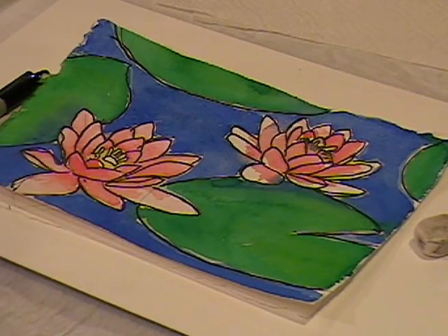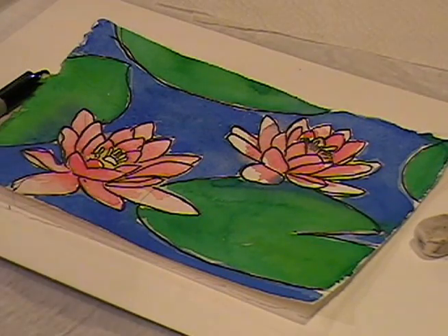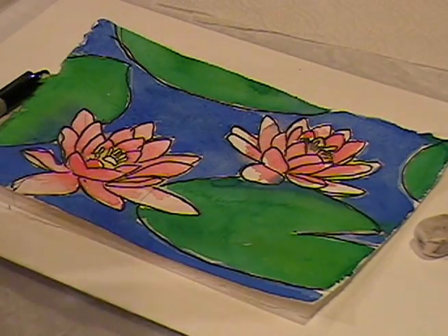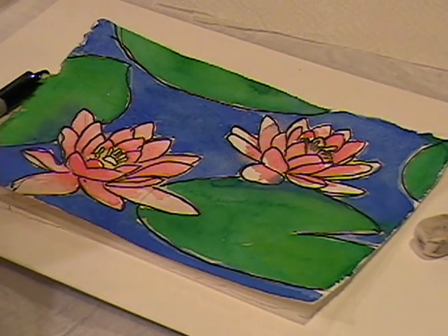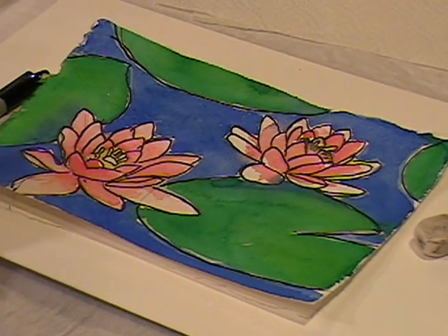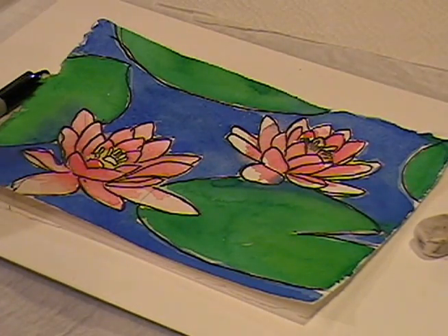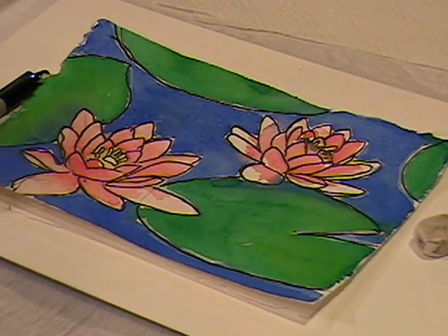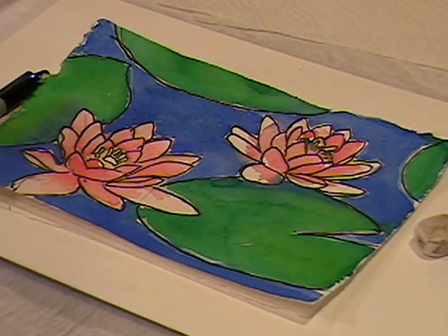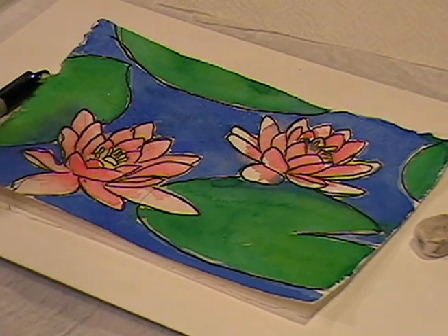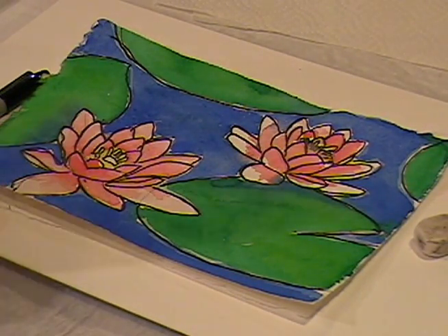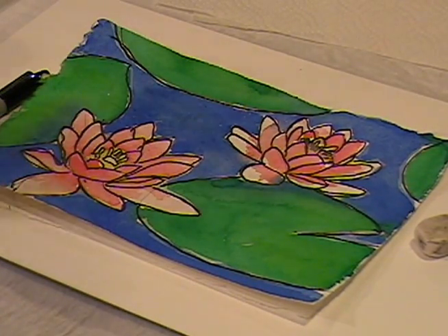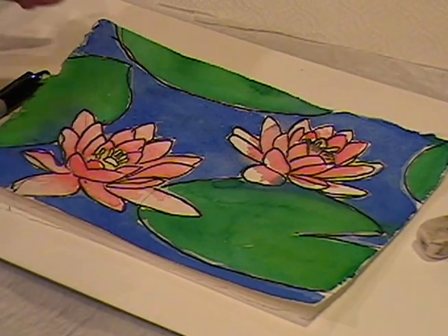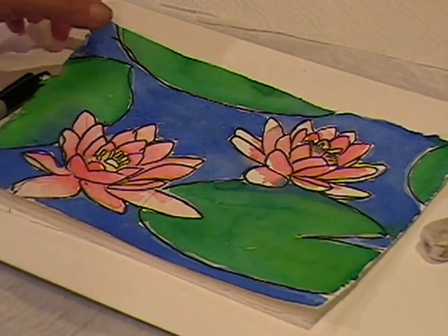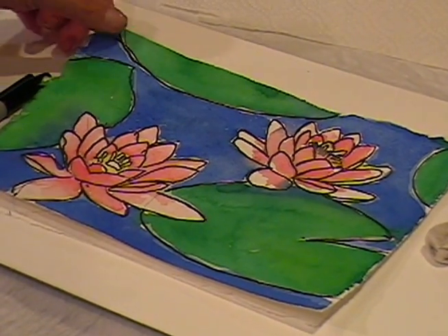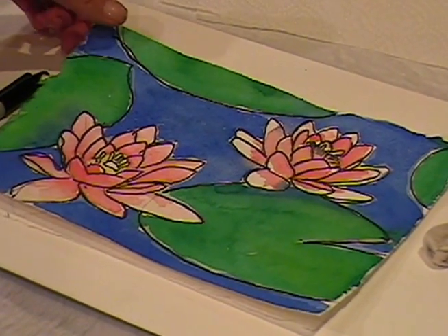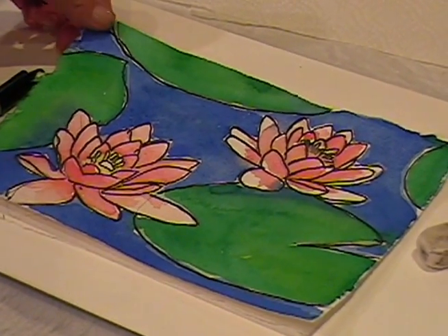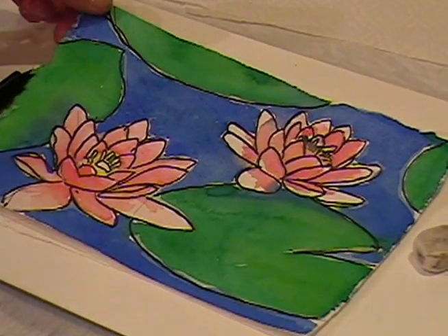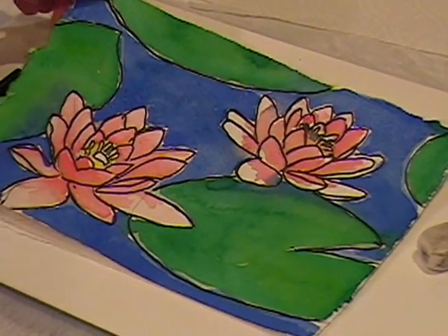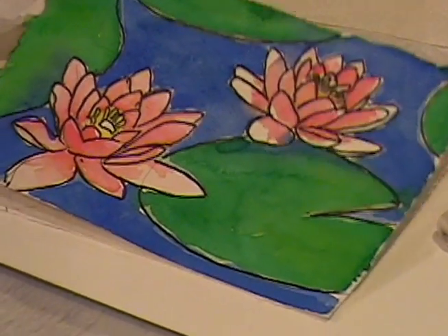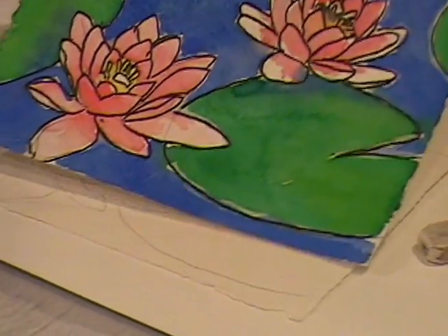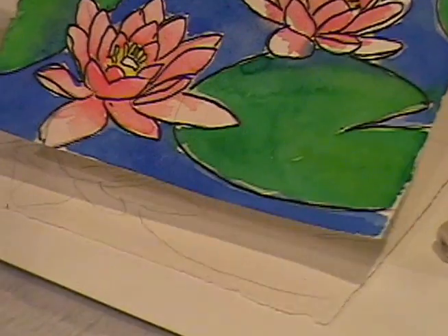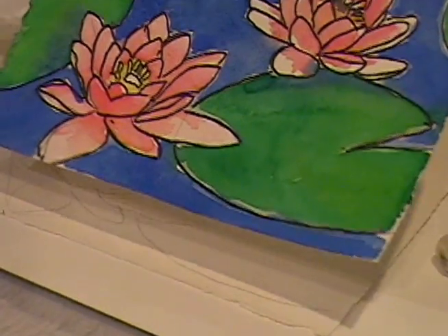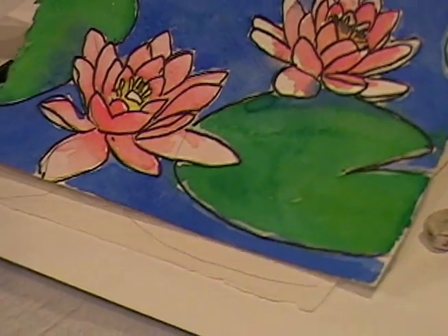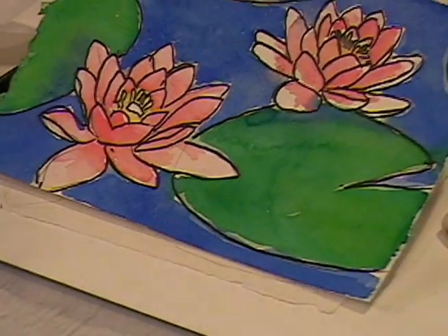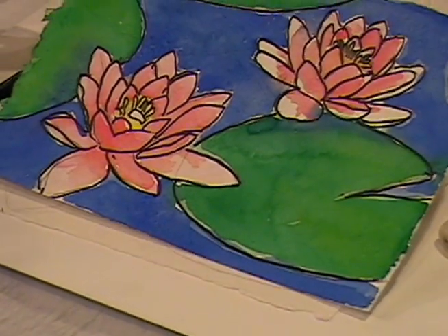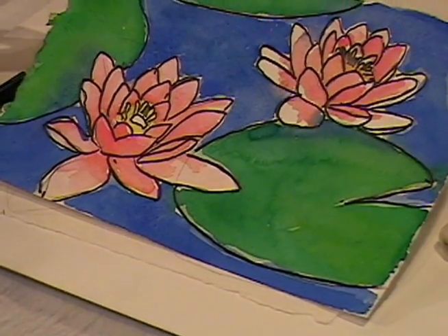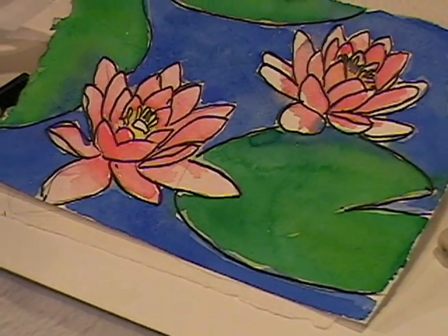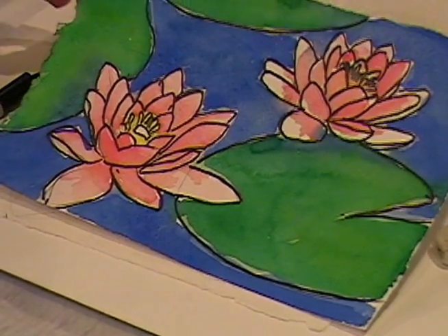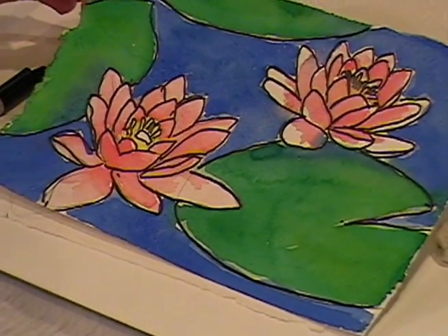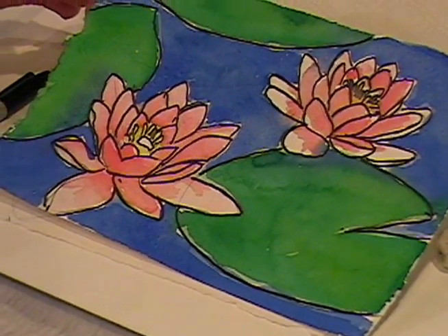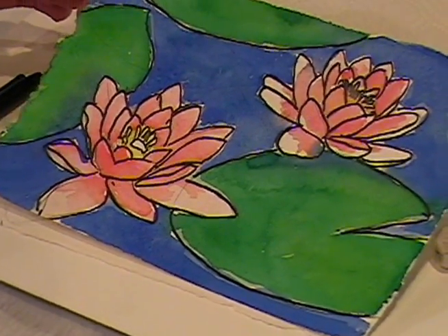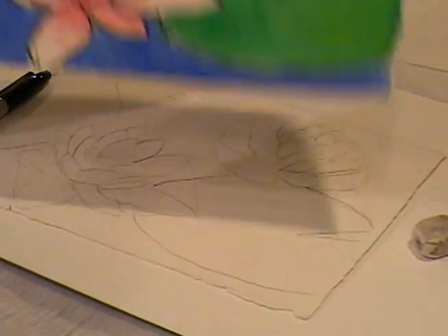This is the water painting that we're doing this time and it's a very simple drawing. This is what it looks like in the end.